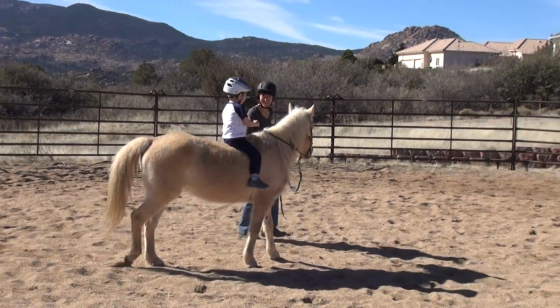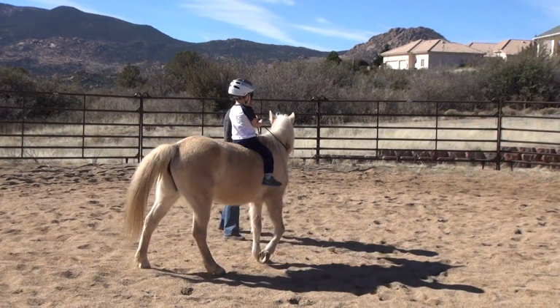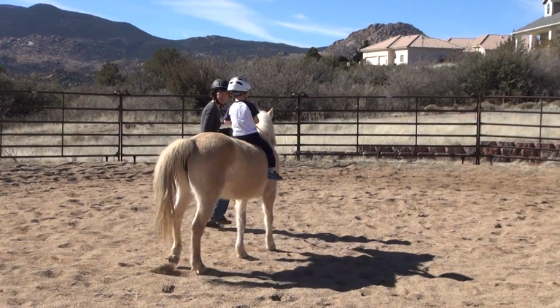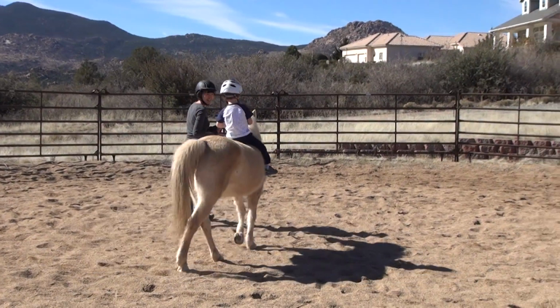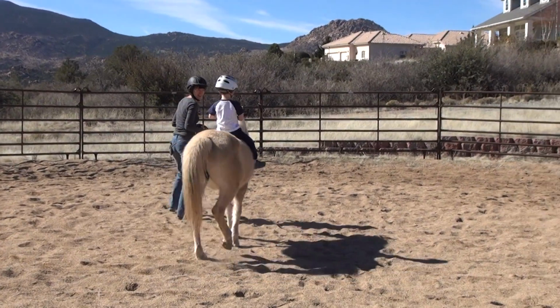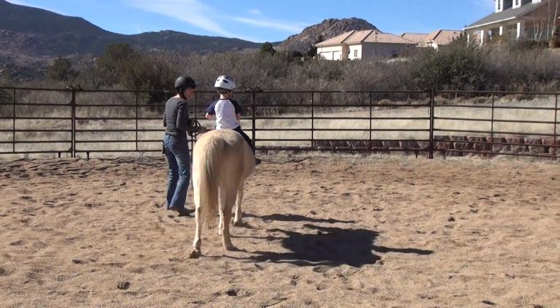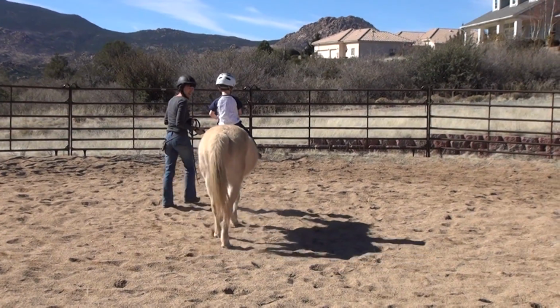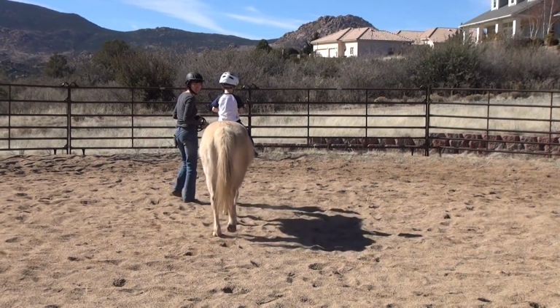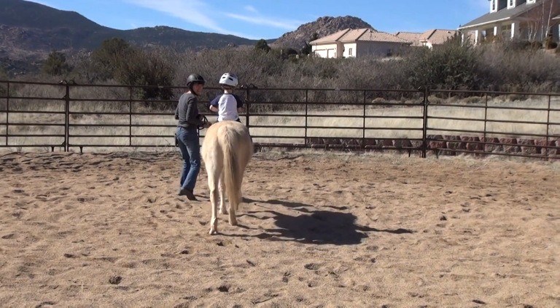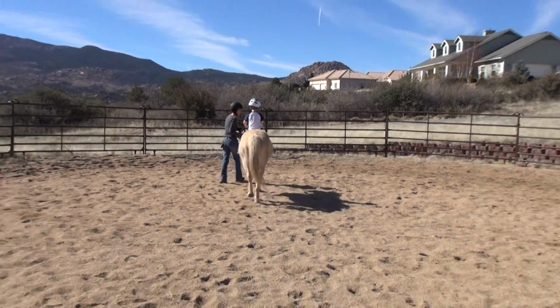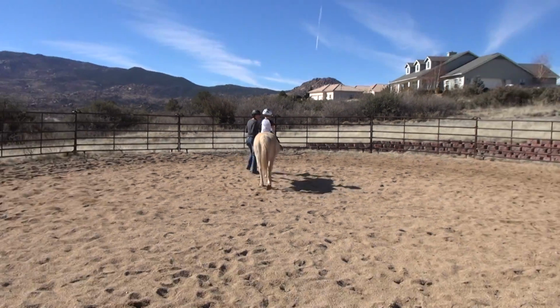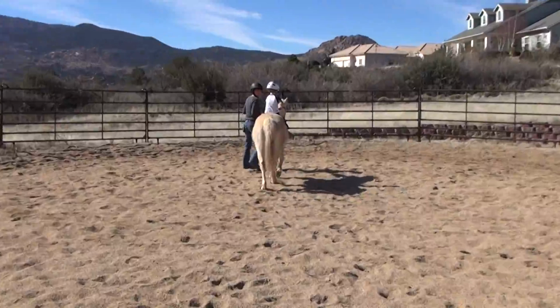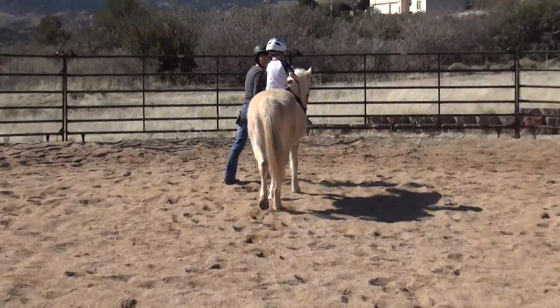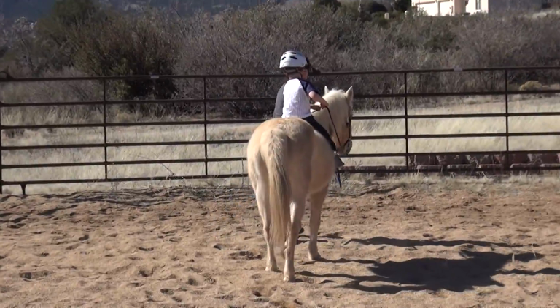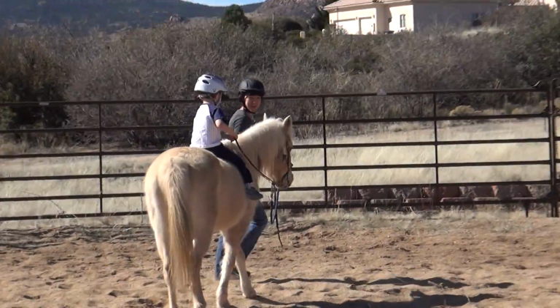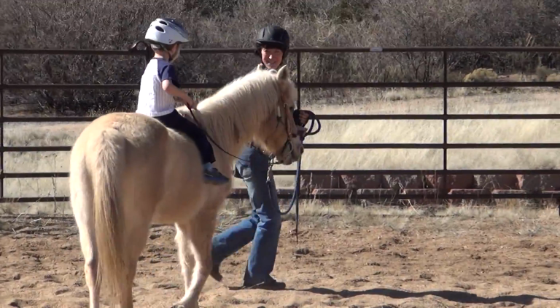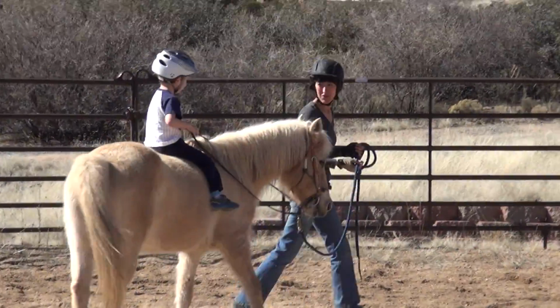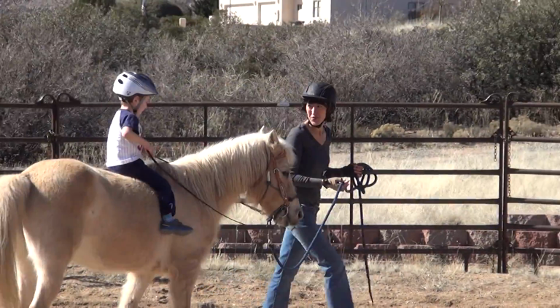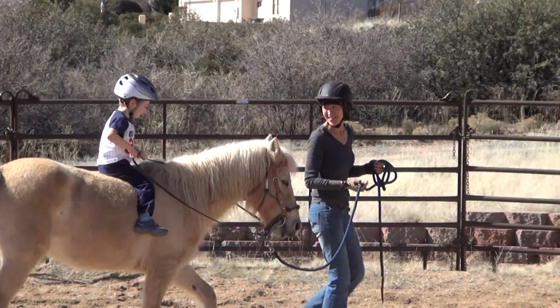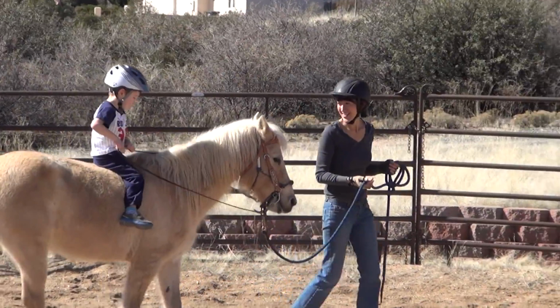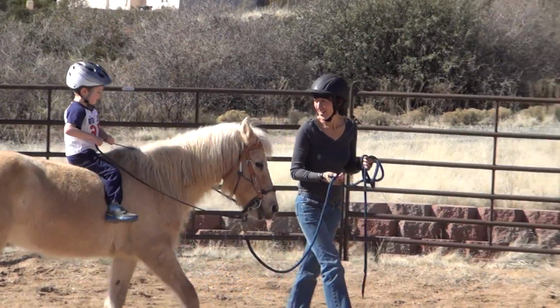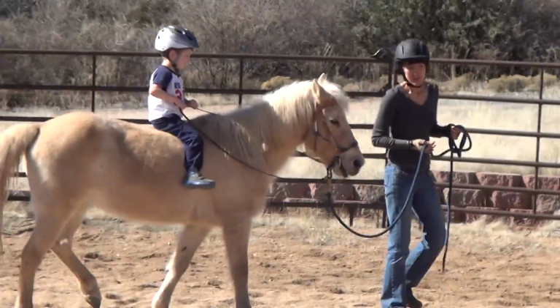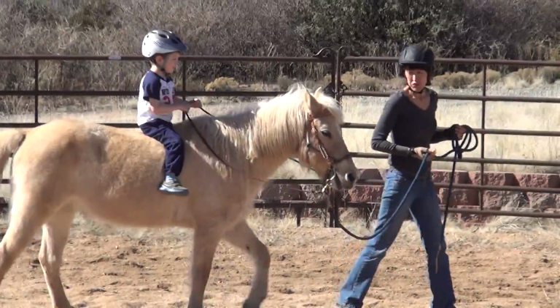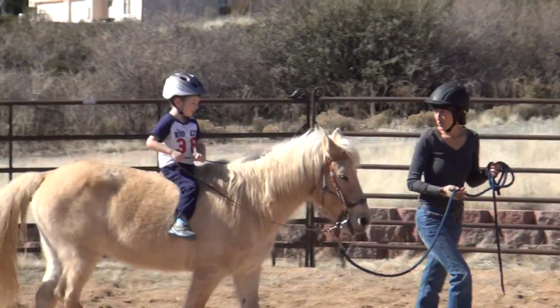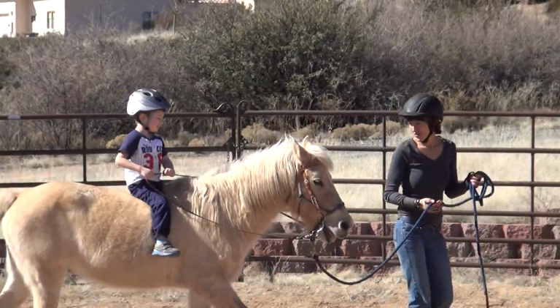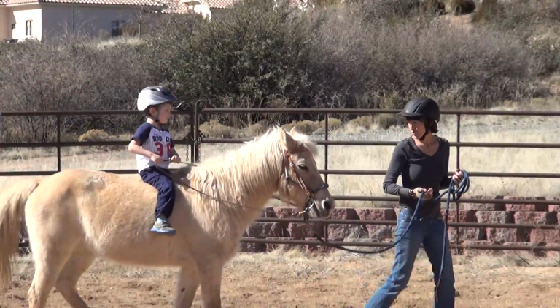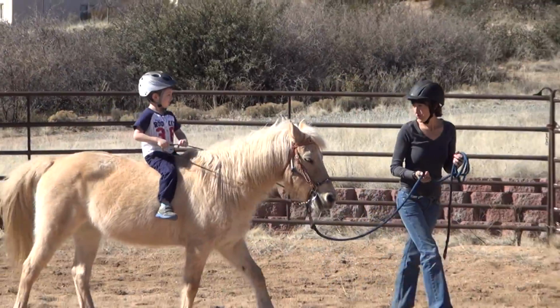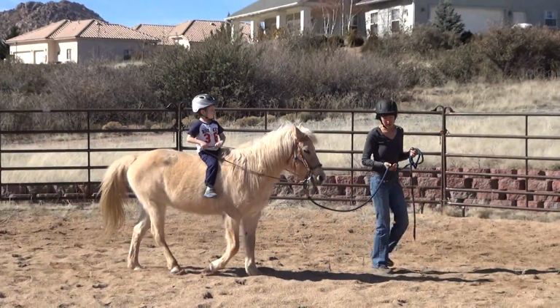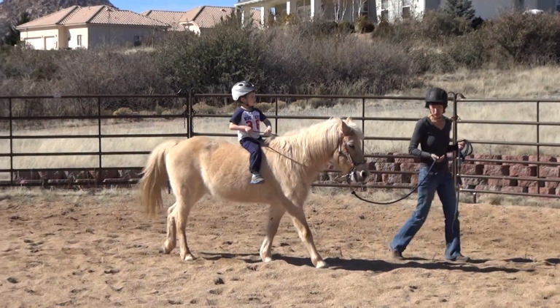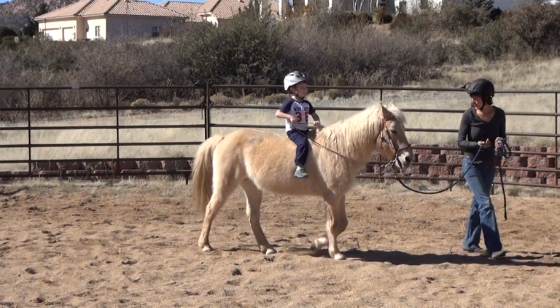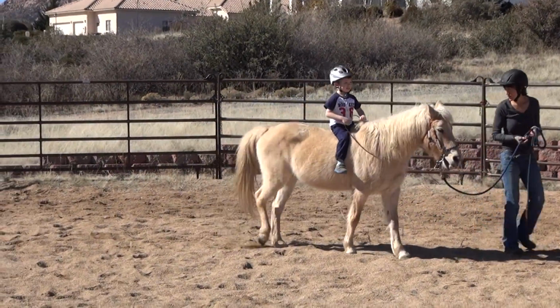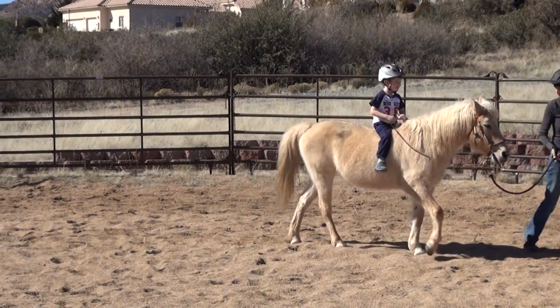Isn't that fun? Jacob's turning her. Oops, wrong direction. Oh boy, she knows what she wants. Look at that. You might just want to practice going straight for a while, Jacob, so you can practice your balance.